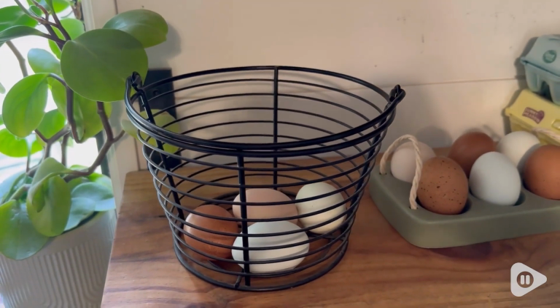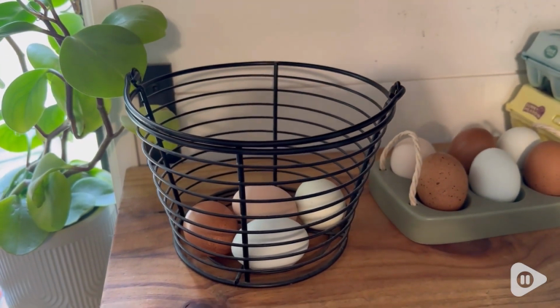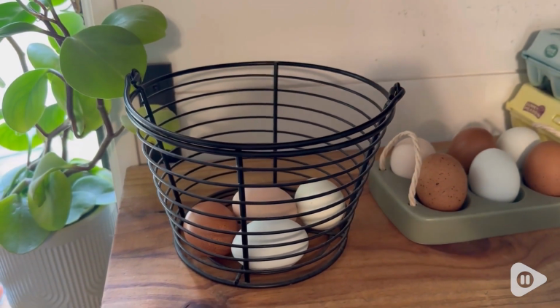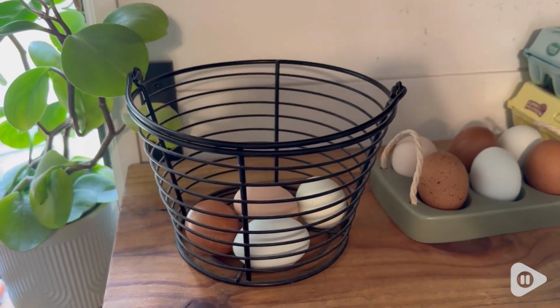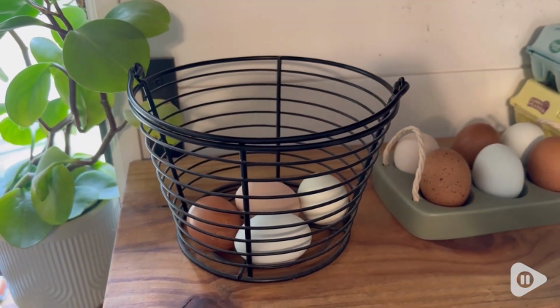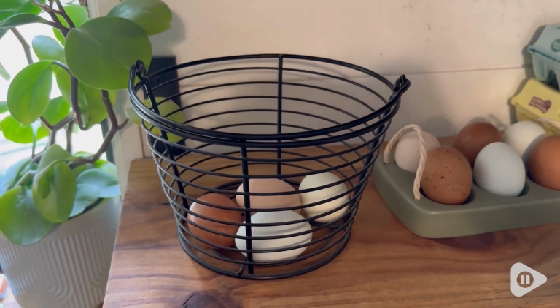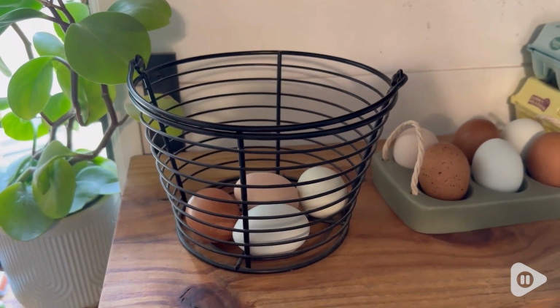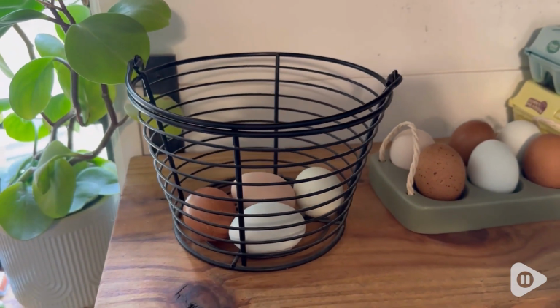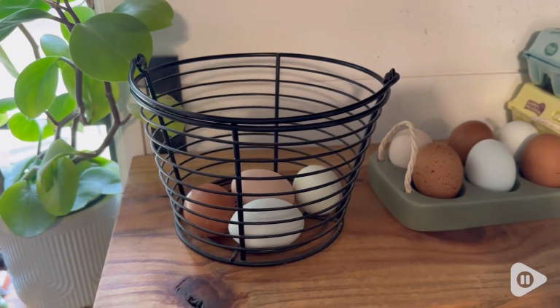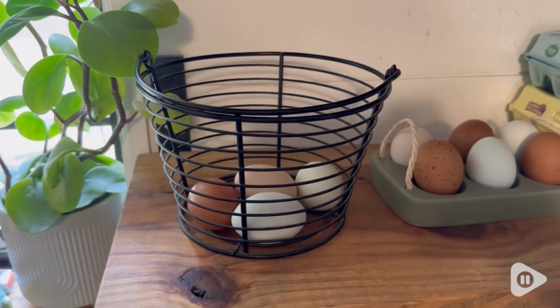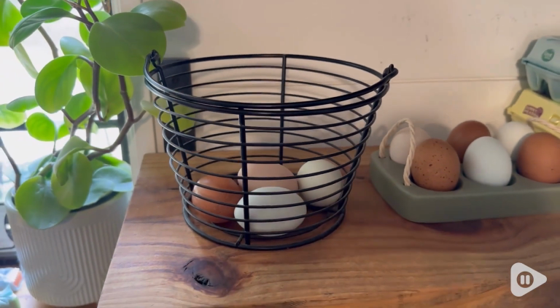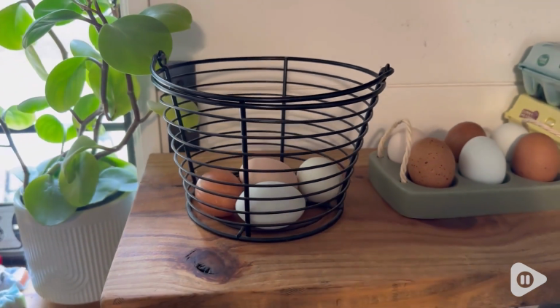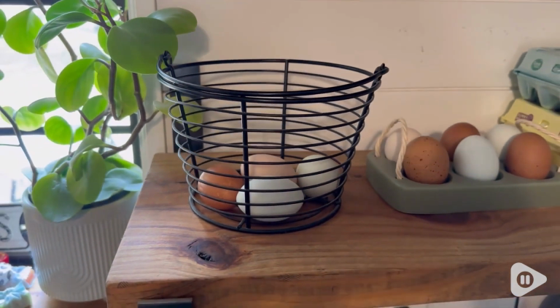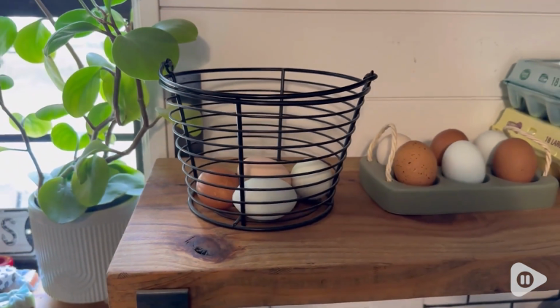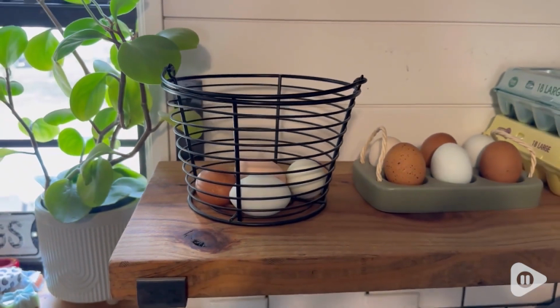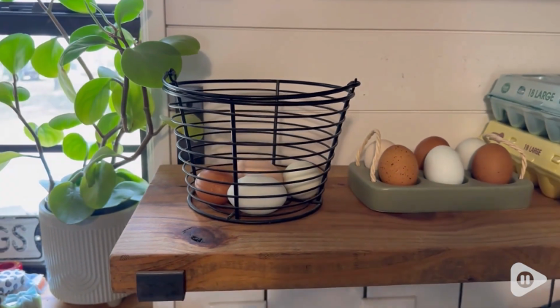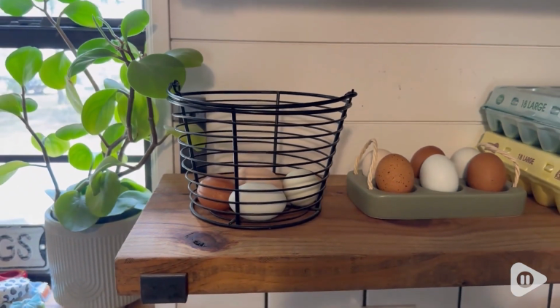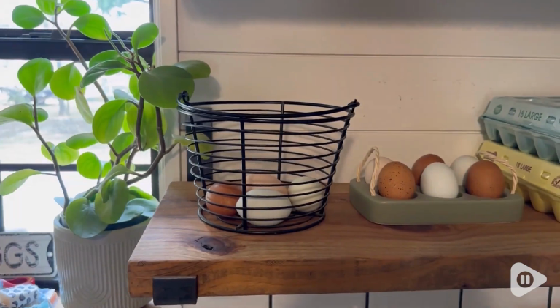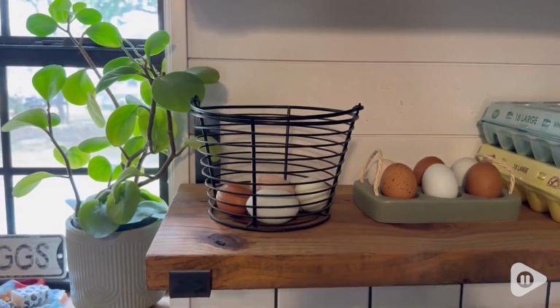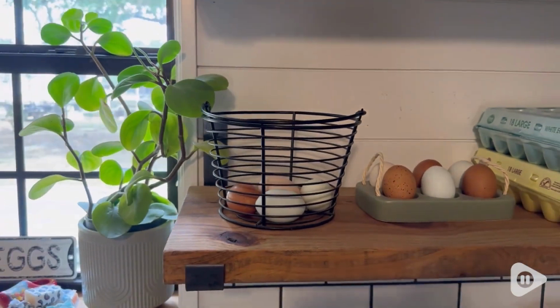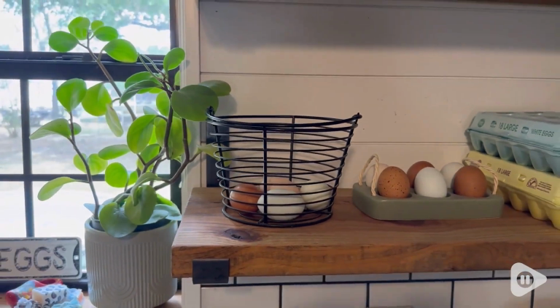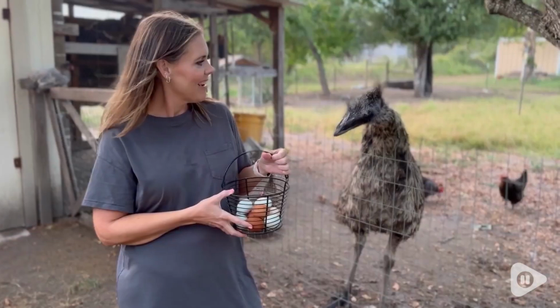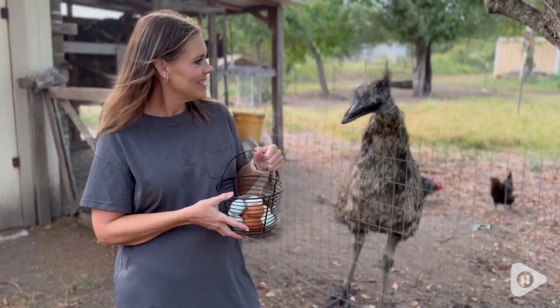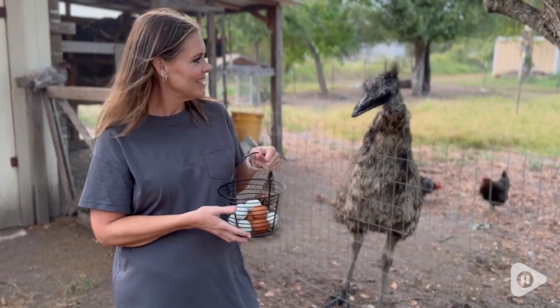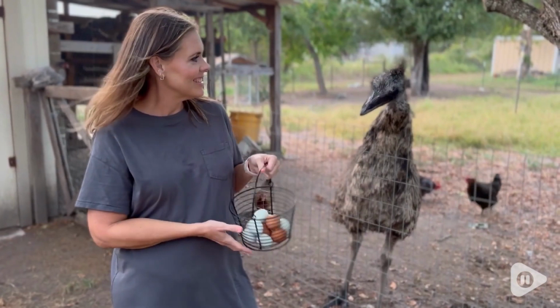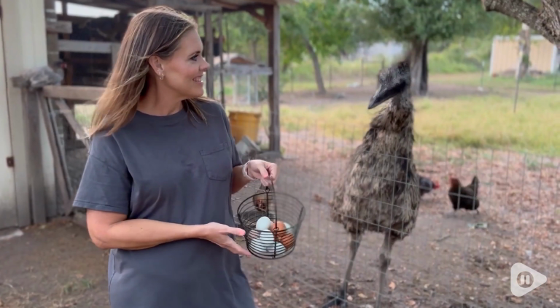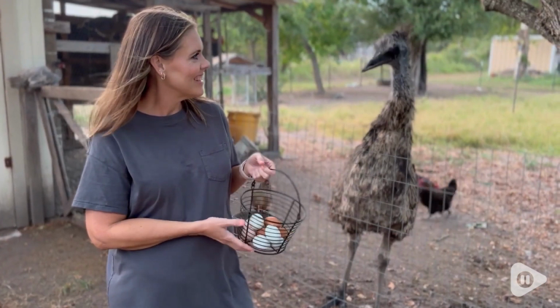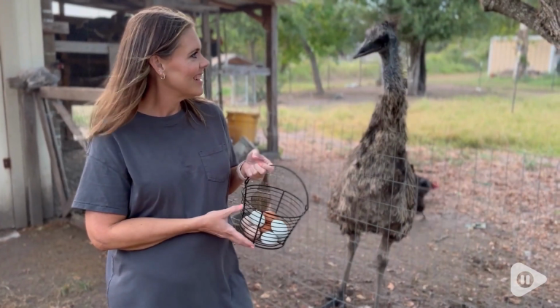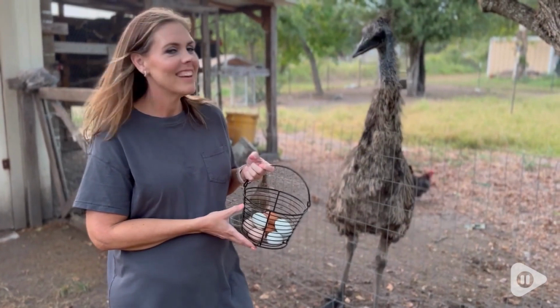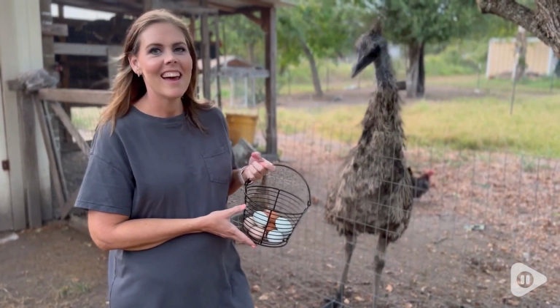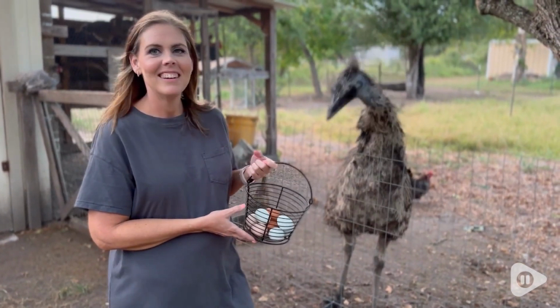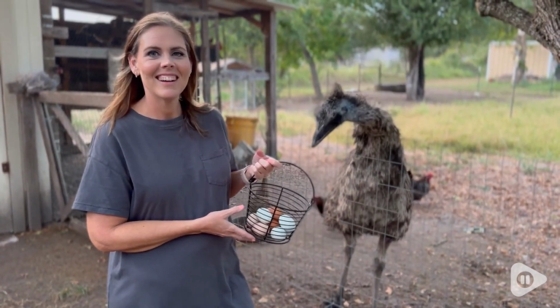Just overall, great little basket. Love the way it looks. Great function. And as you can see, obviously Kevin, our emu, loves it too.